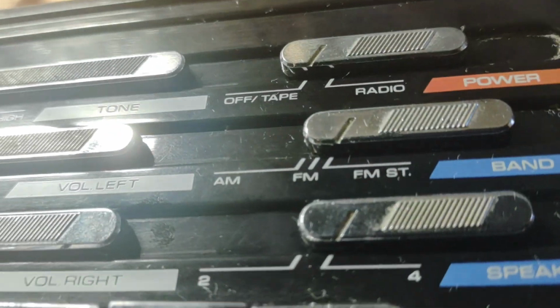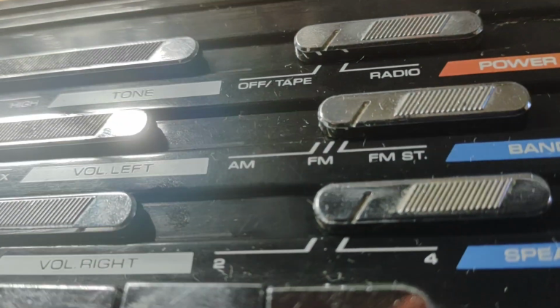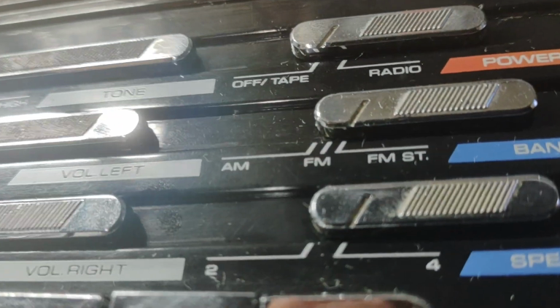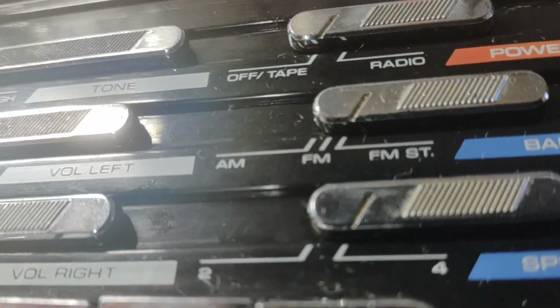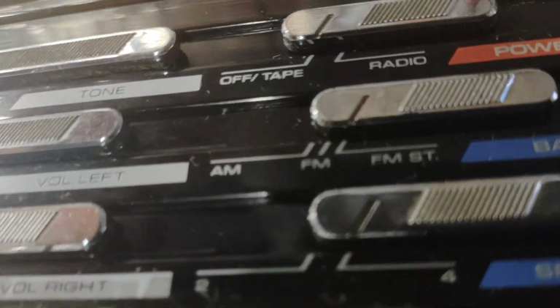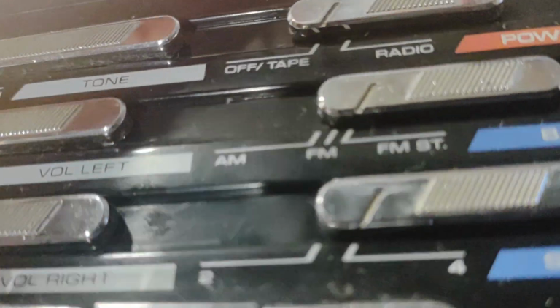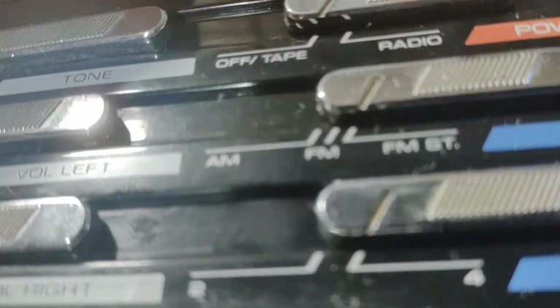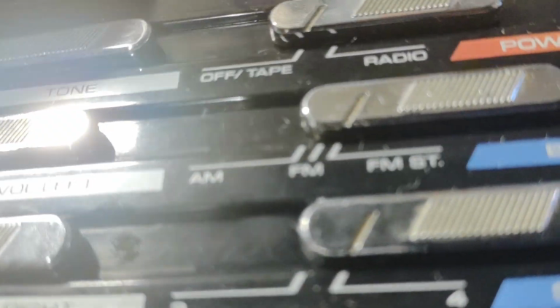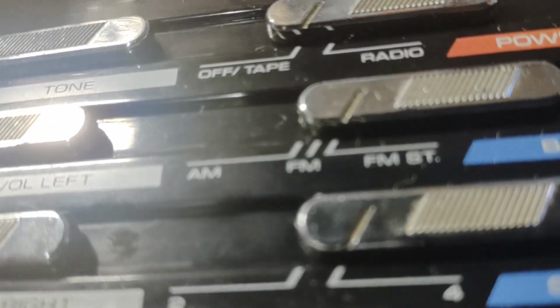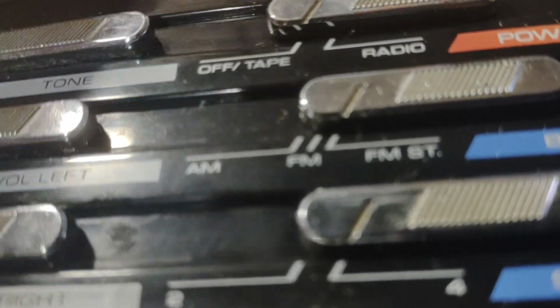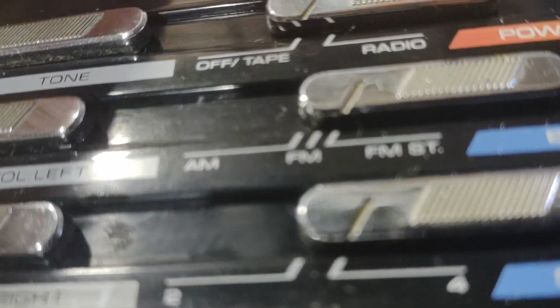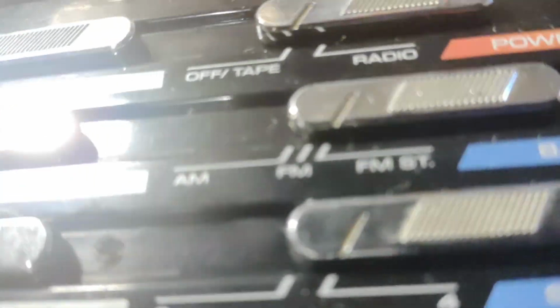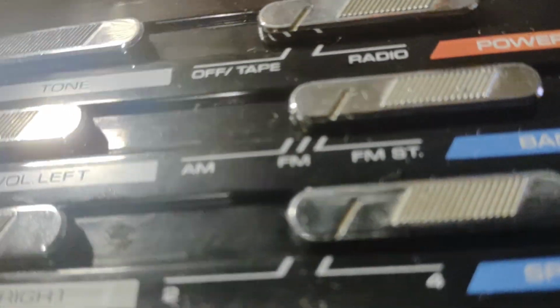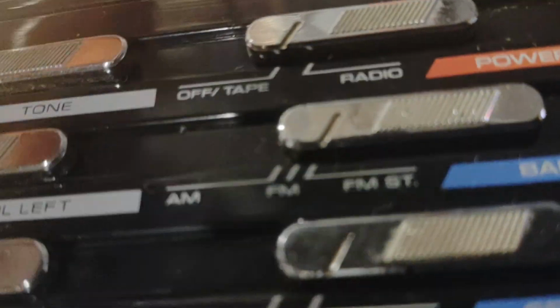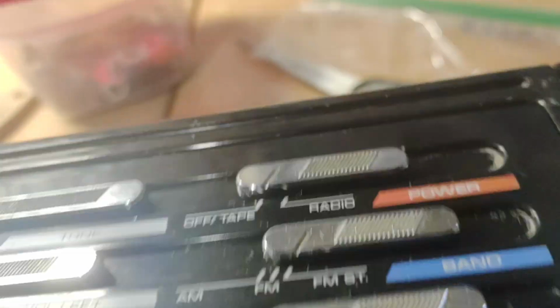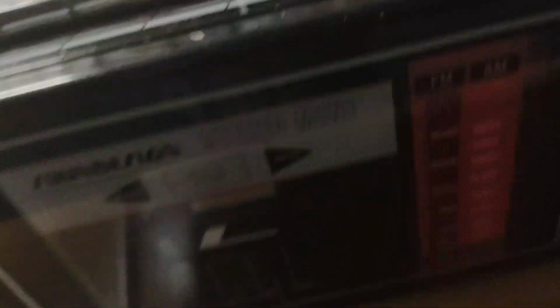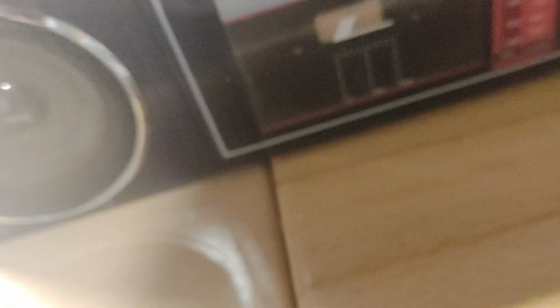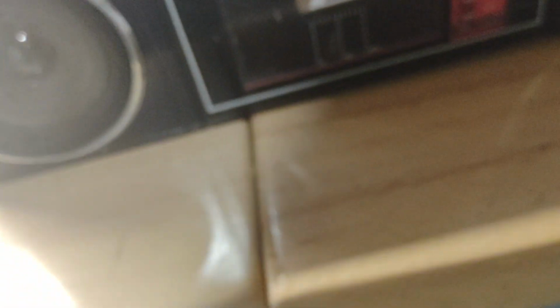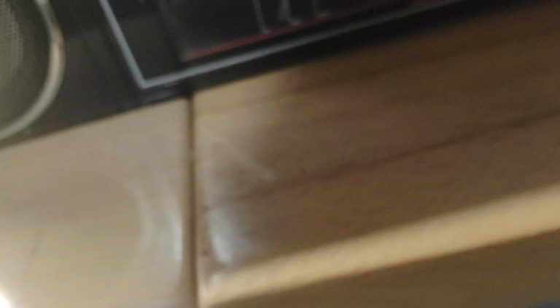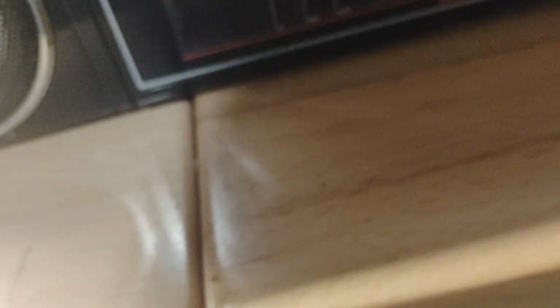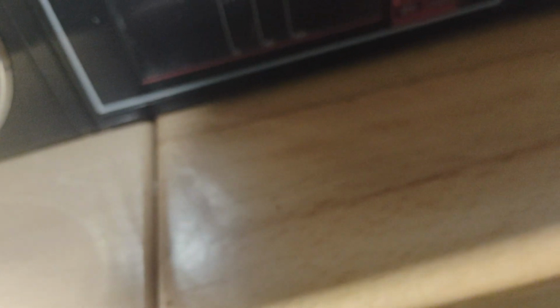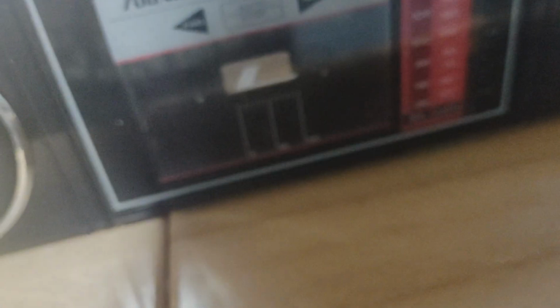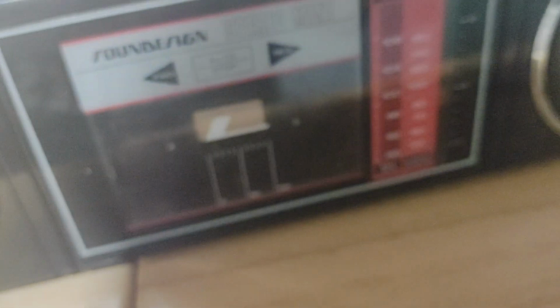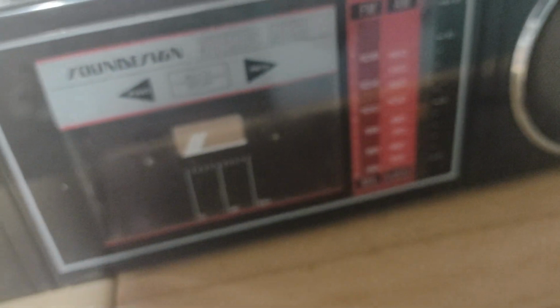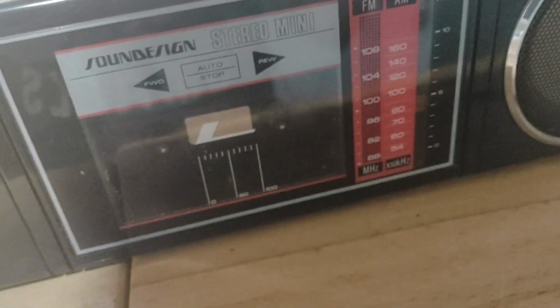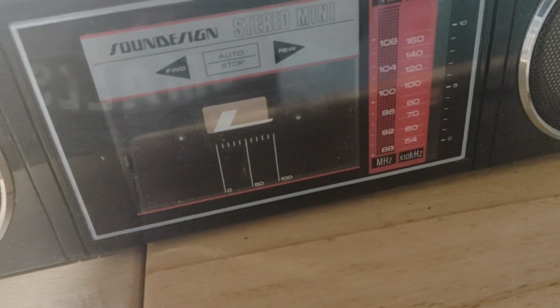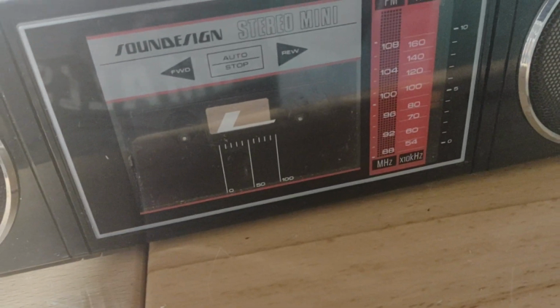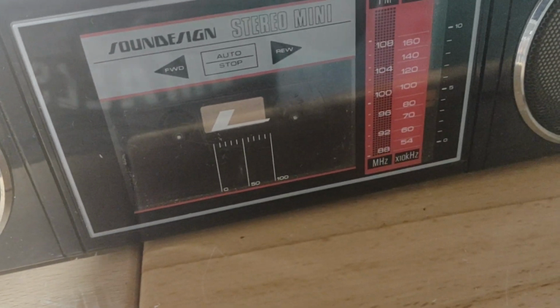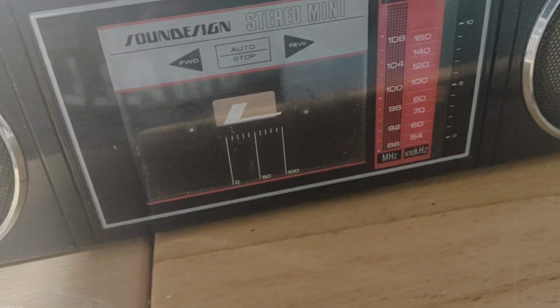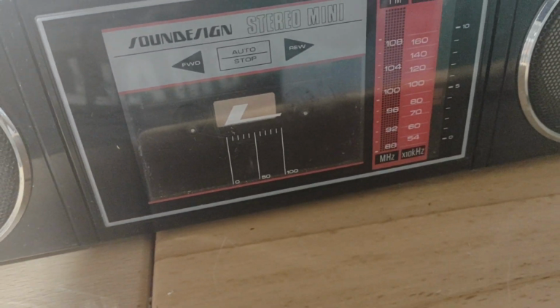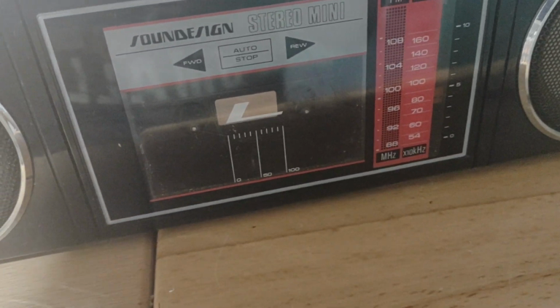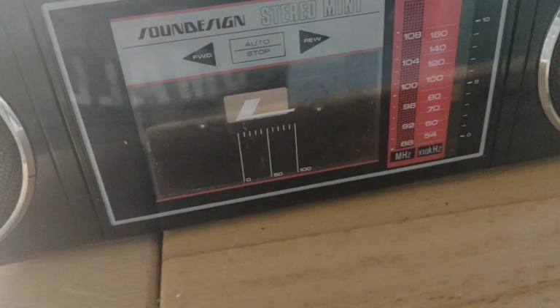The cassette might be a little bit fast, but I don't have a cassette test tape. And changing the speed on this thing isn't as easy as done. So it's fine — I'm not going to worry about it. I think it's good enough.